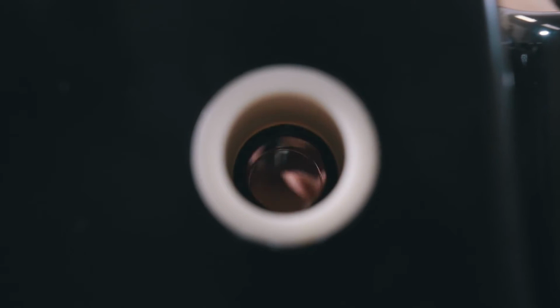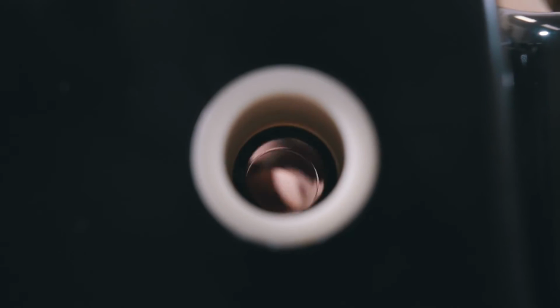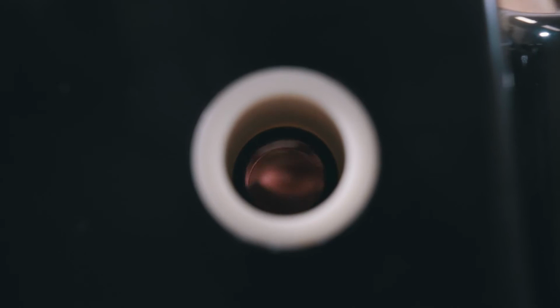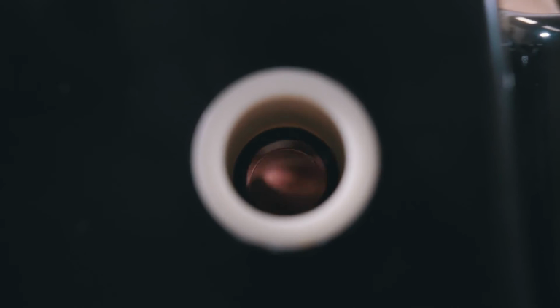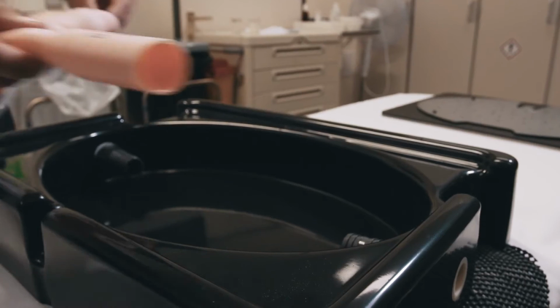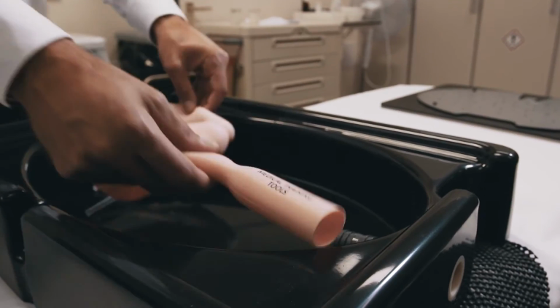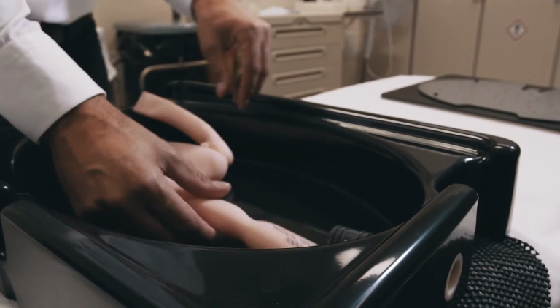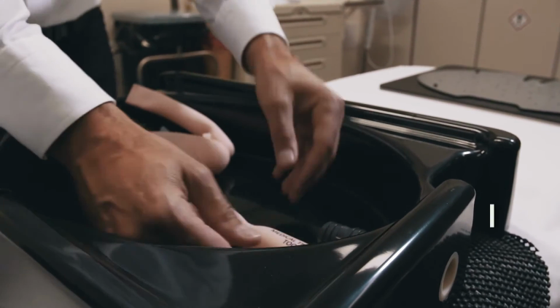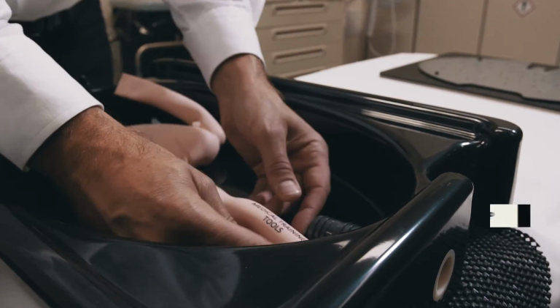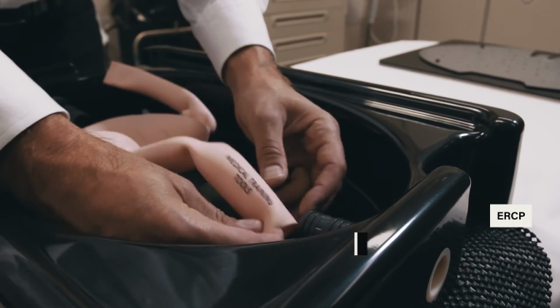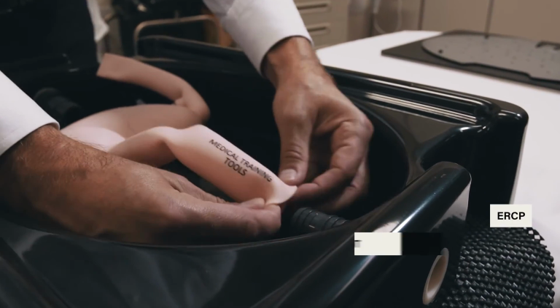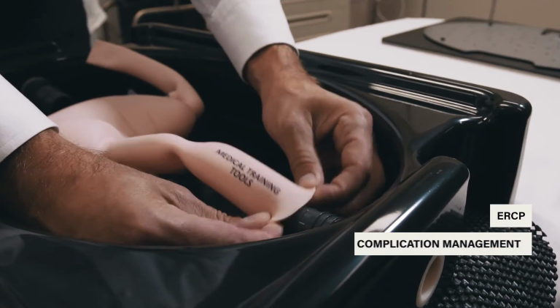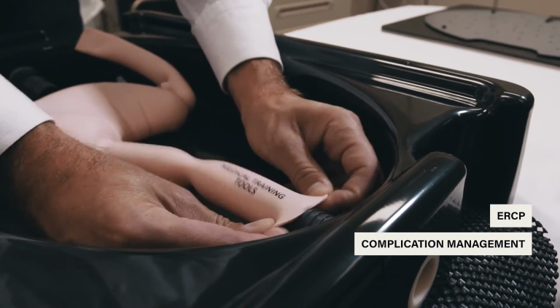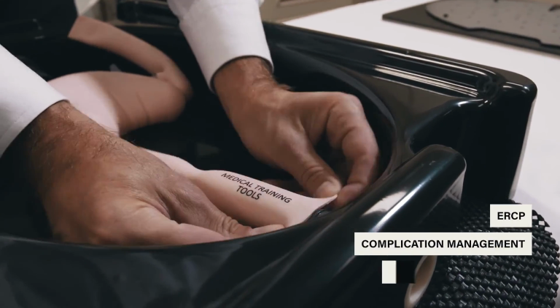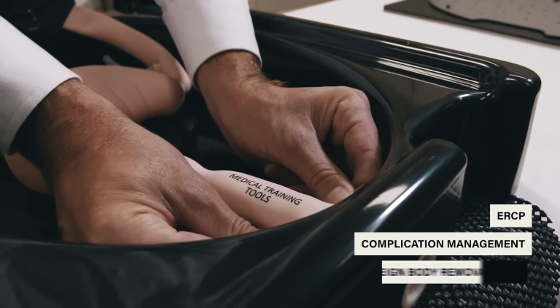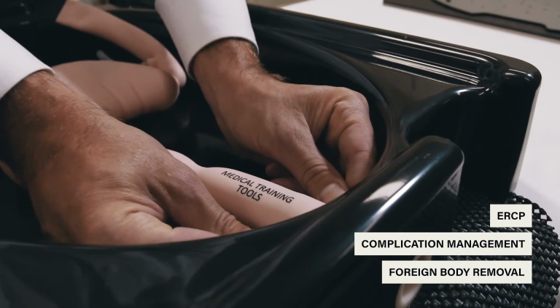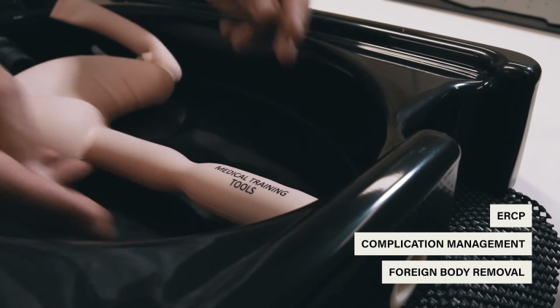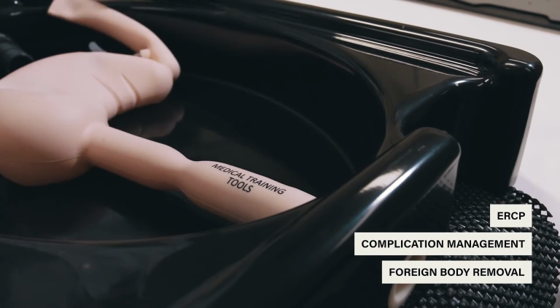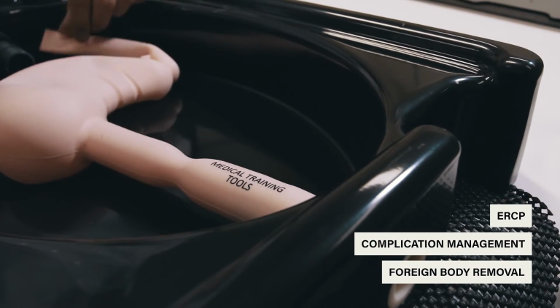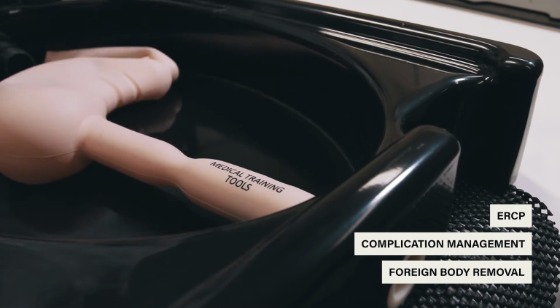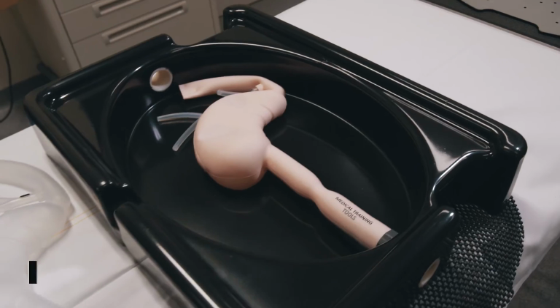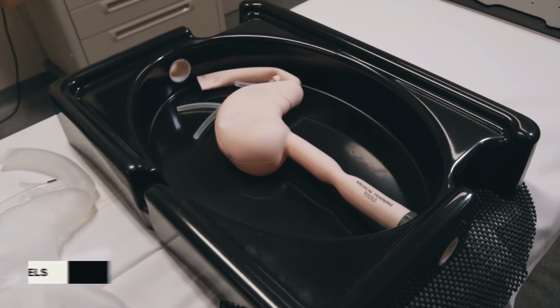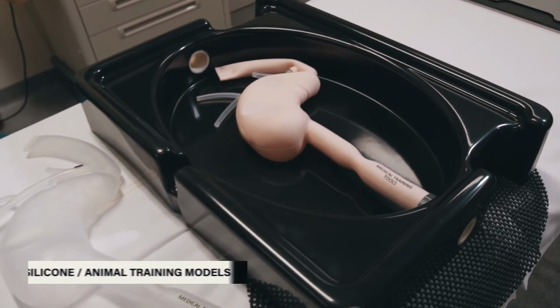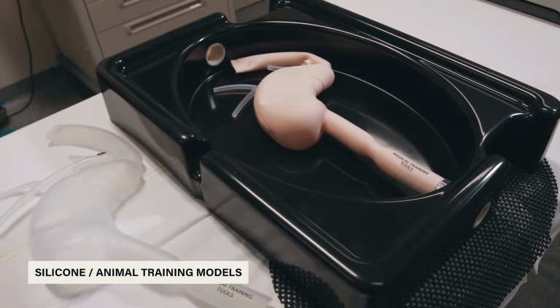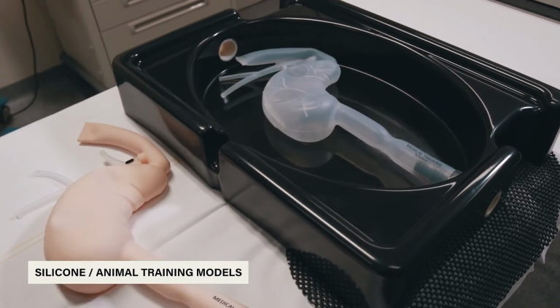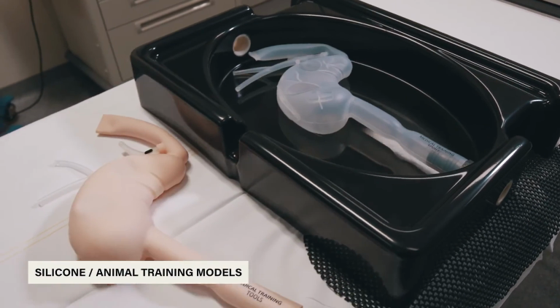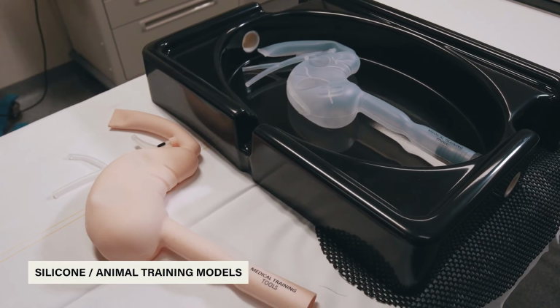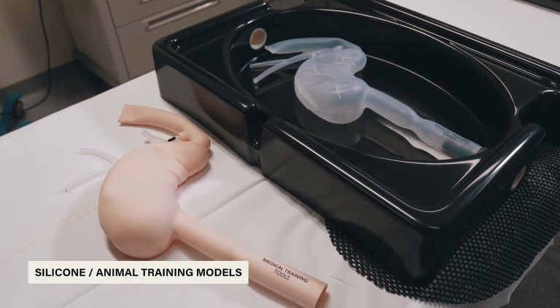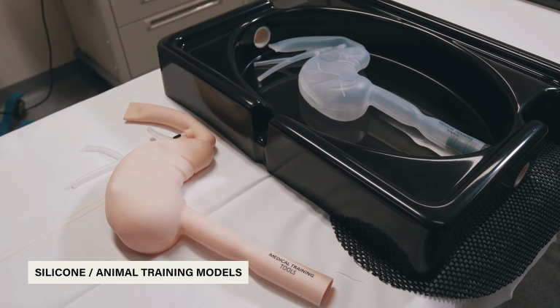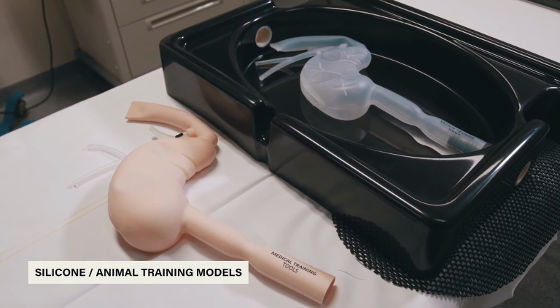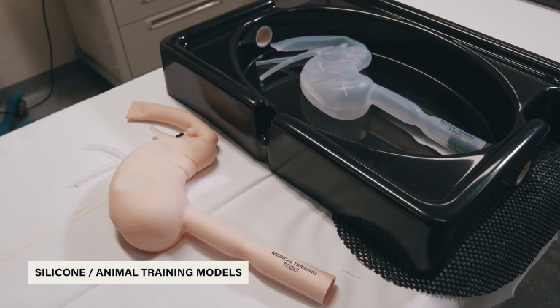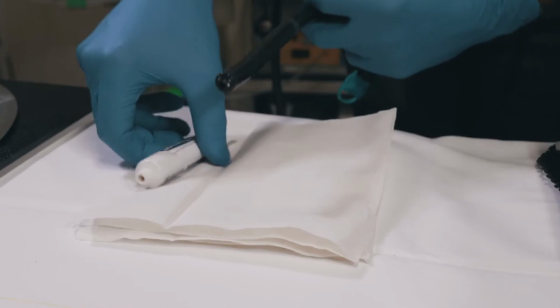The TD Box can be used for various purposes, including trainings in ERCP, complication management, and foreign body removal. The training platform can be used with either silicone or animal training models.